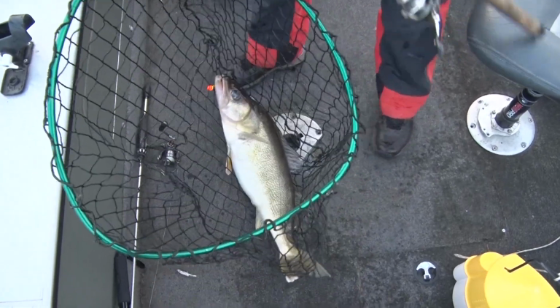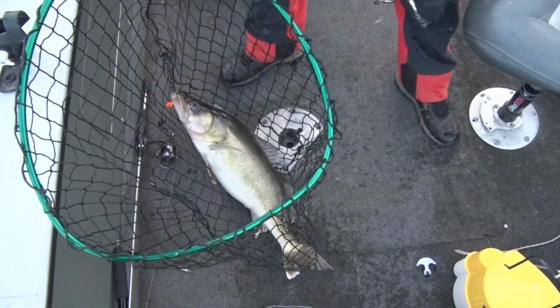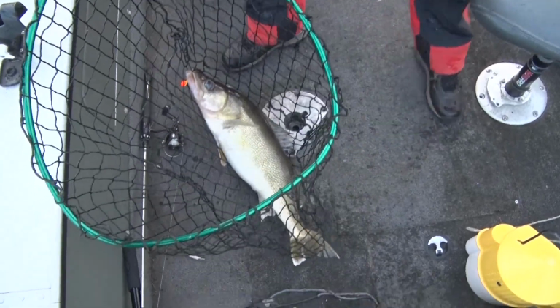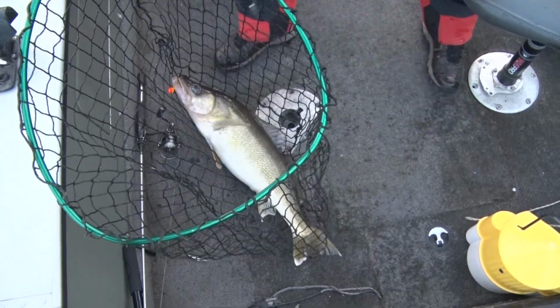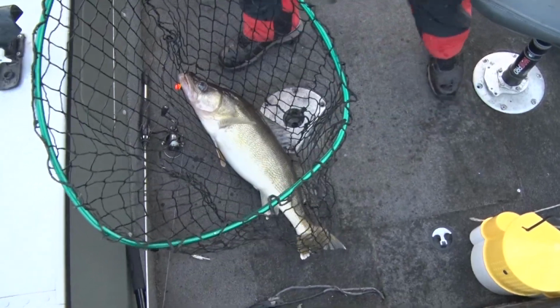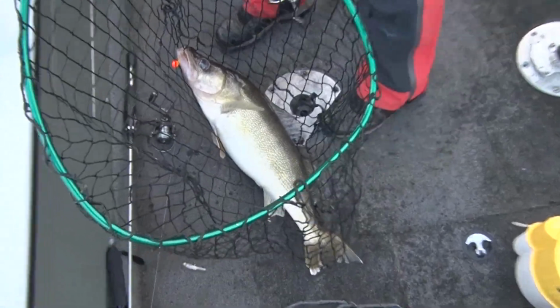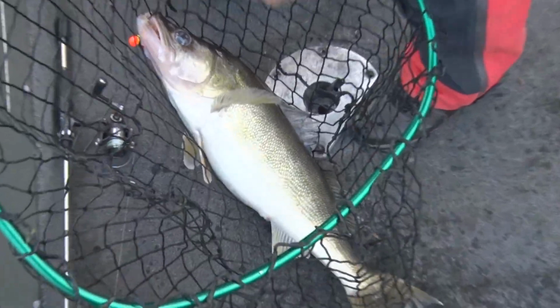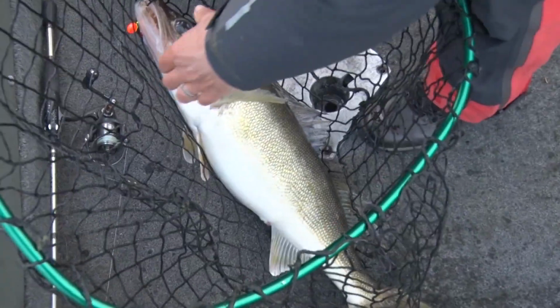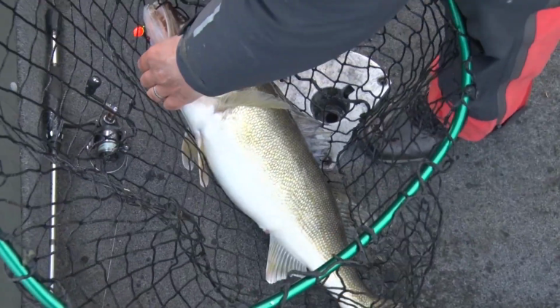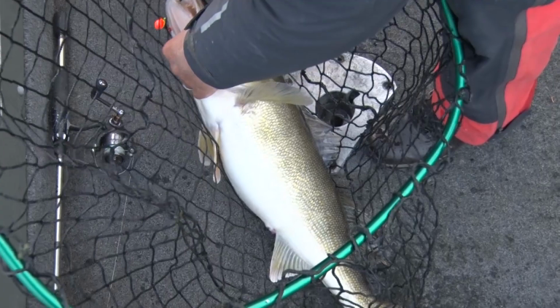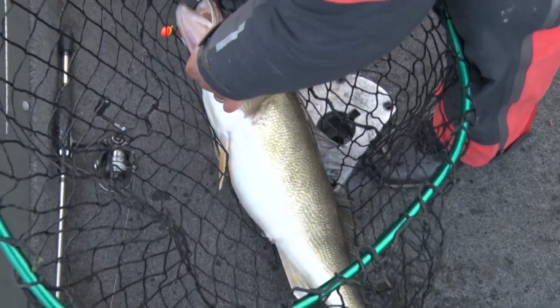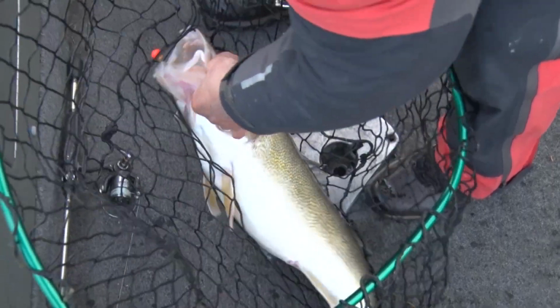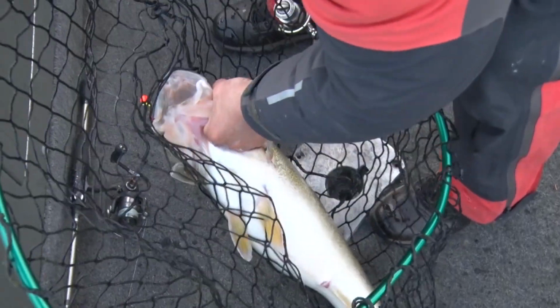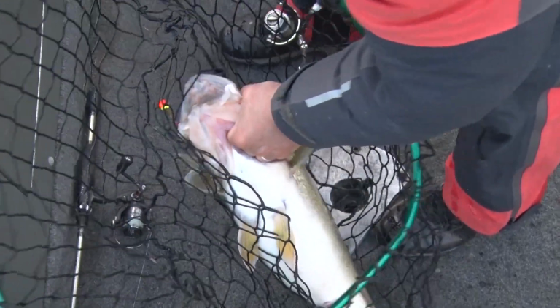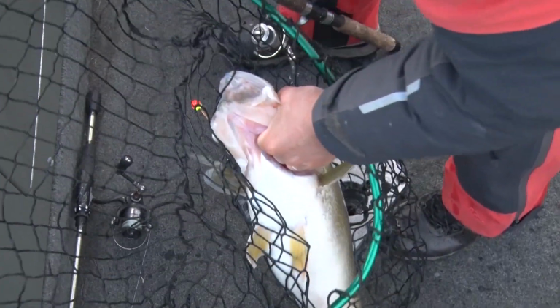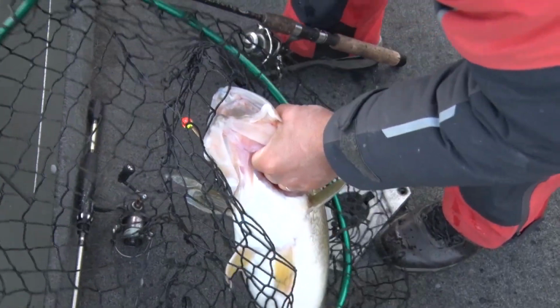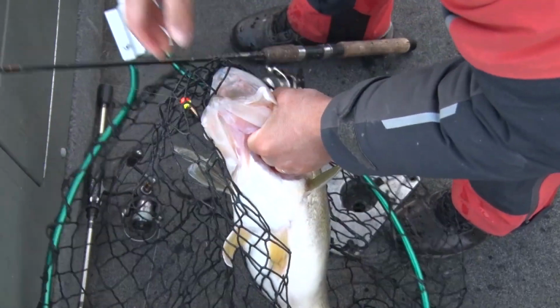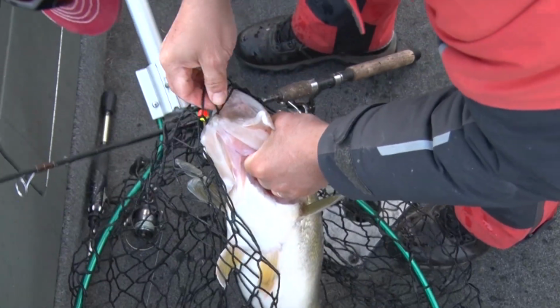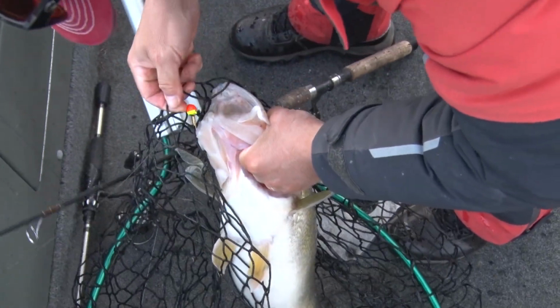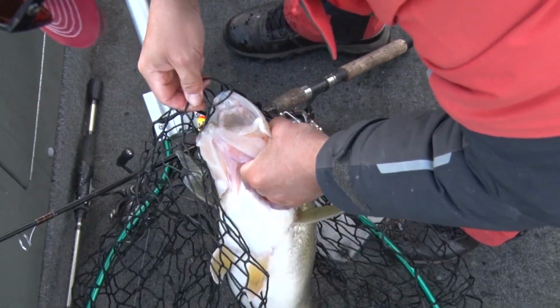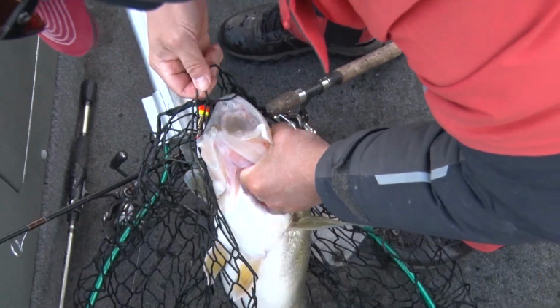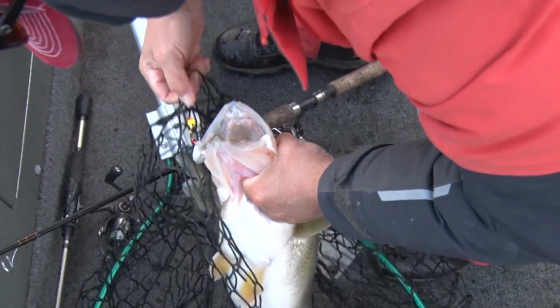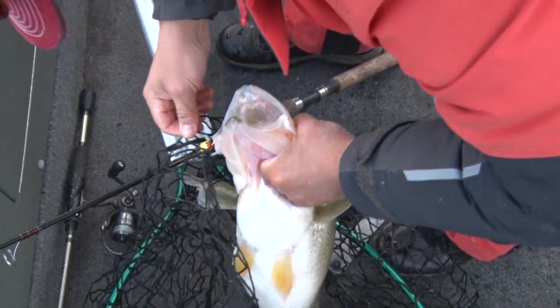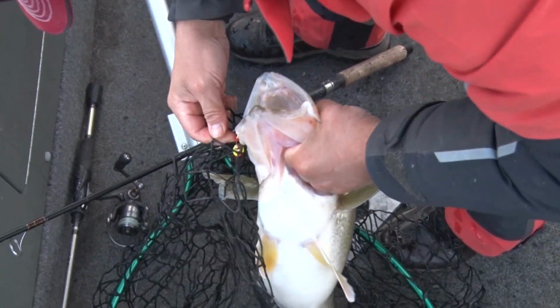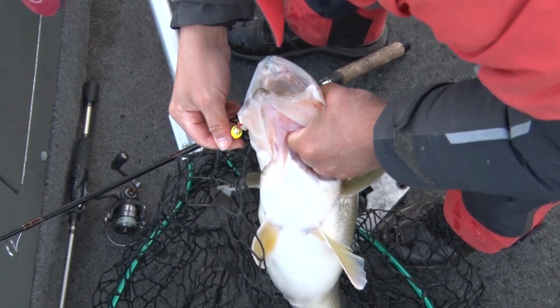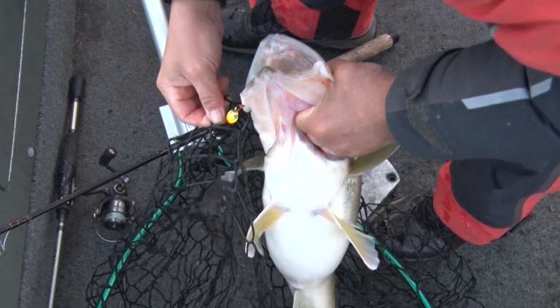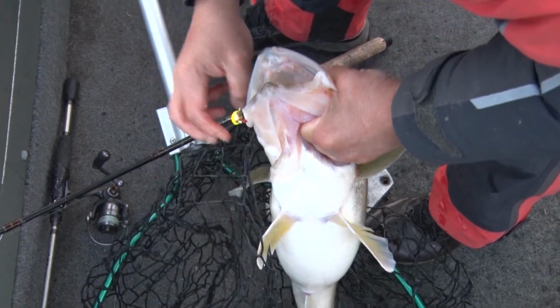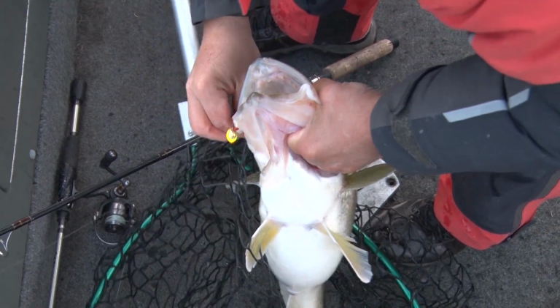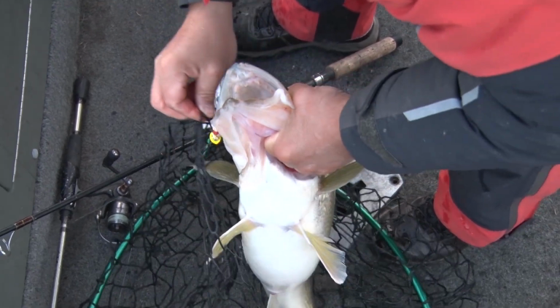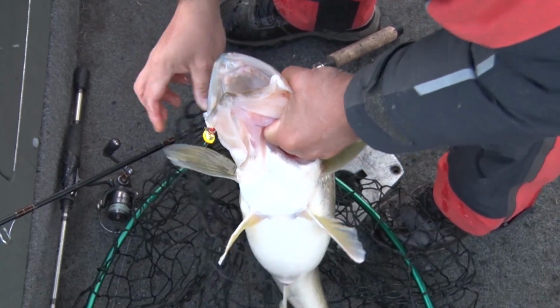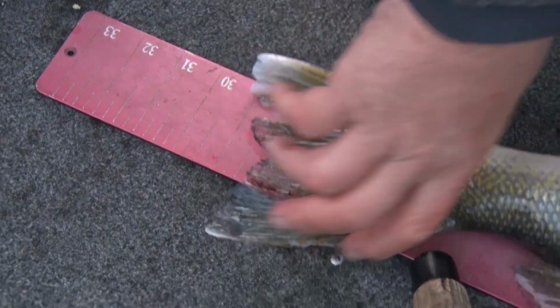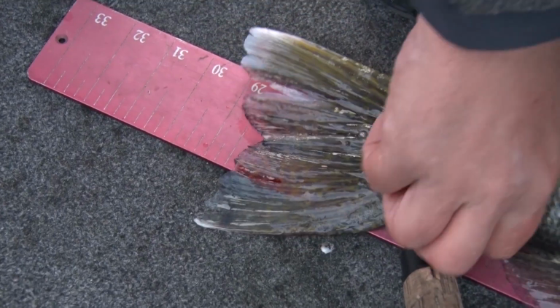Greg, I think that is what we call a rainy river fall walleye, baby. Yup. That is why you come to Rainy River in the fall right there. This is a freaking tank. Let's put this on a stick and see how big this thing is. This is a big walleye.